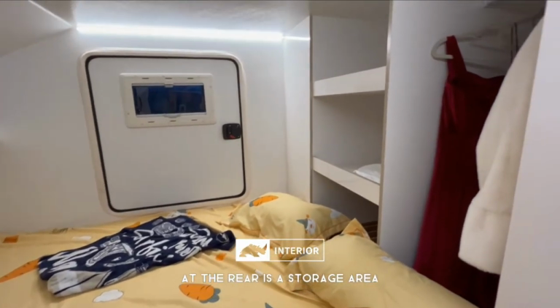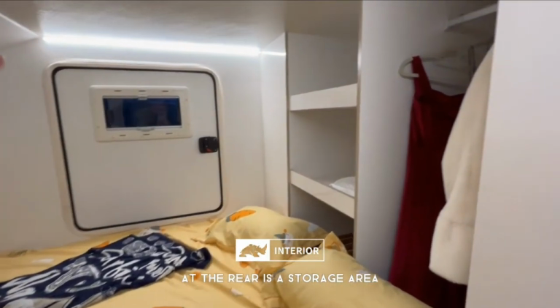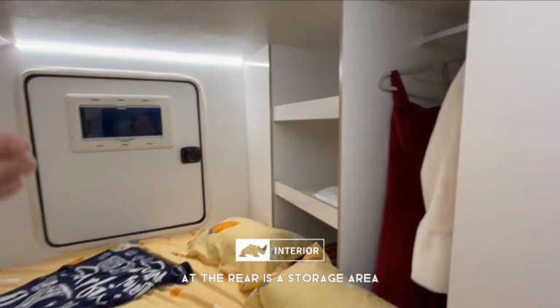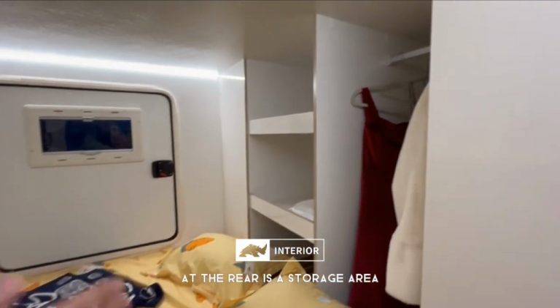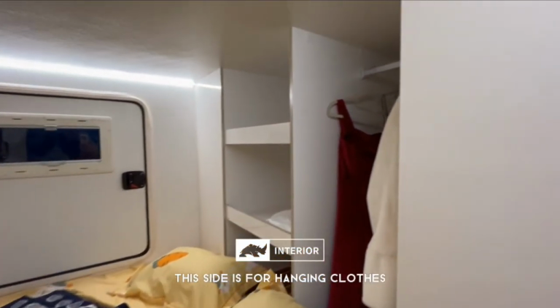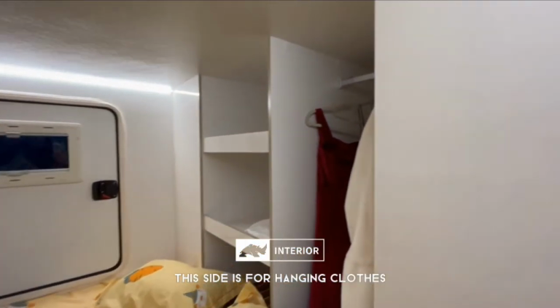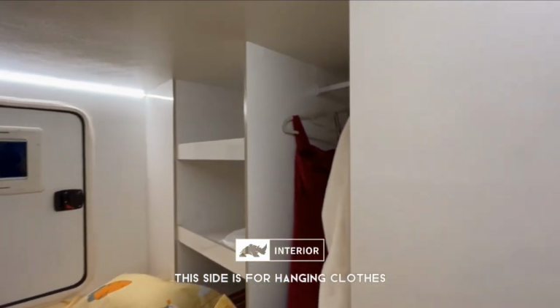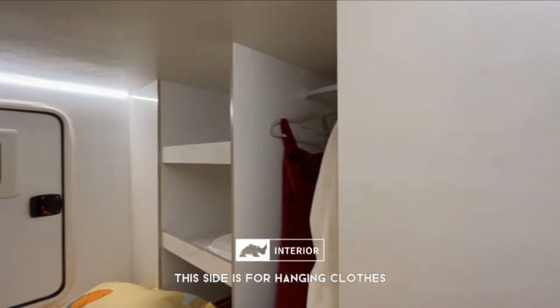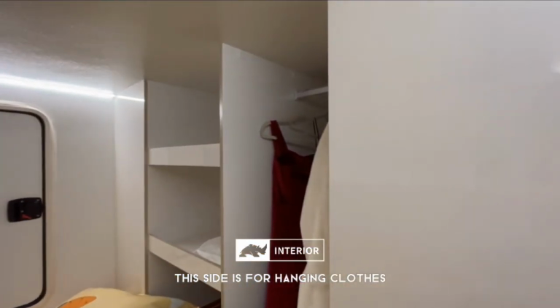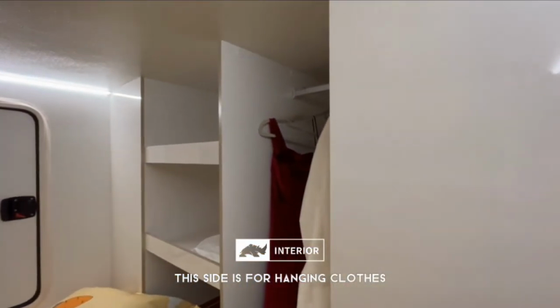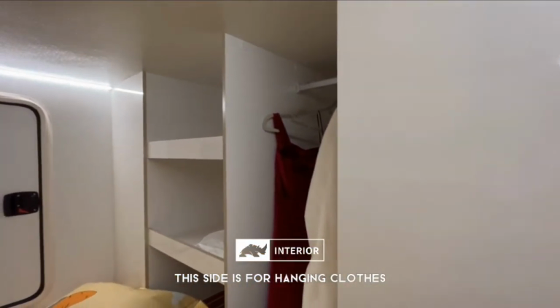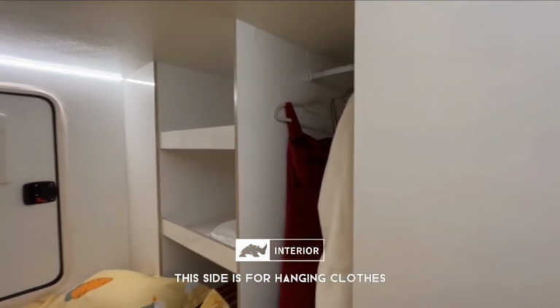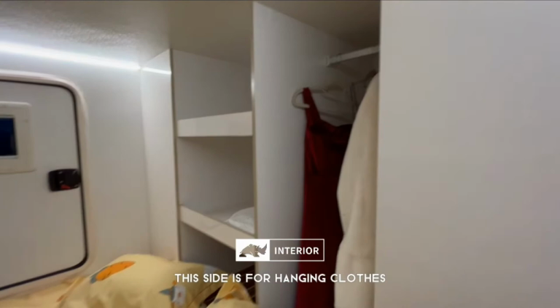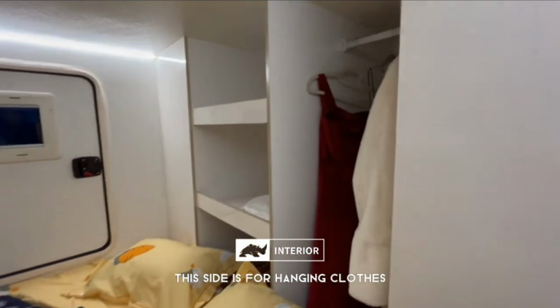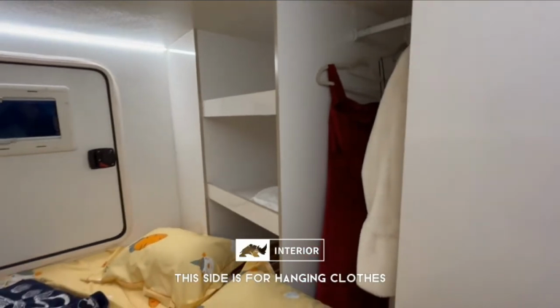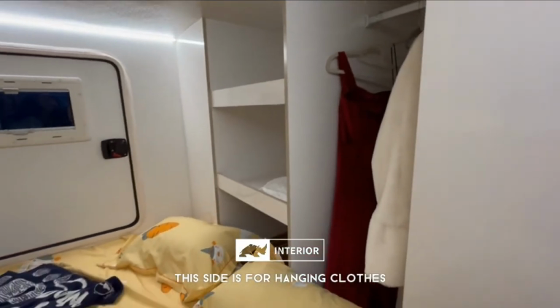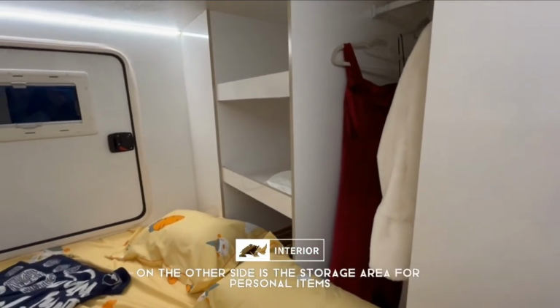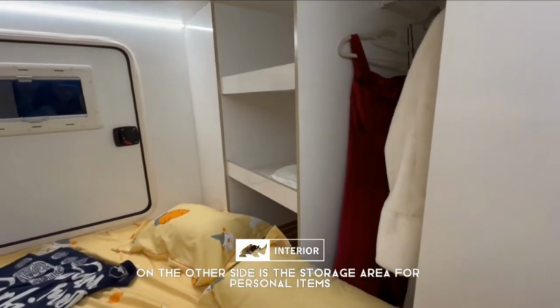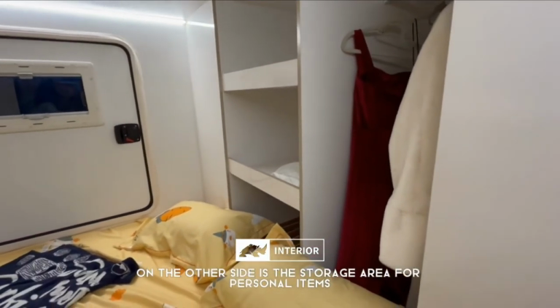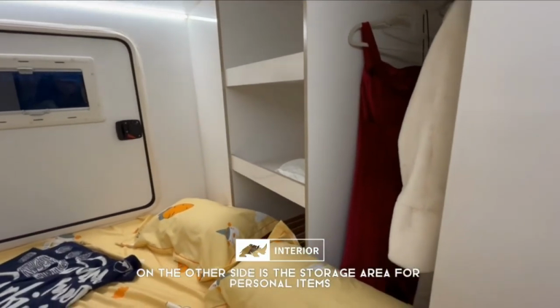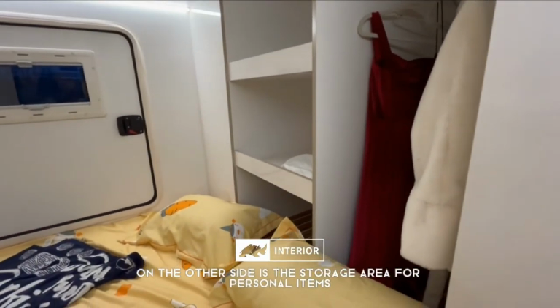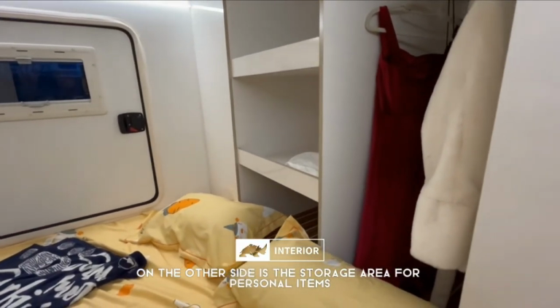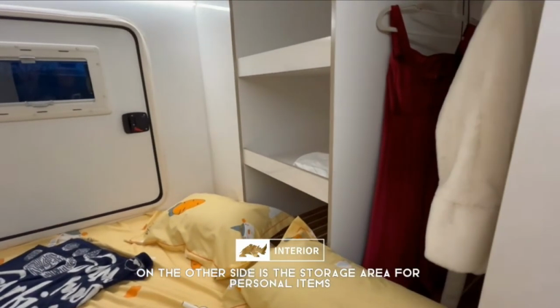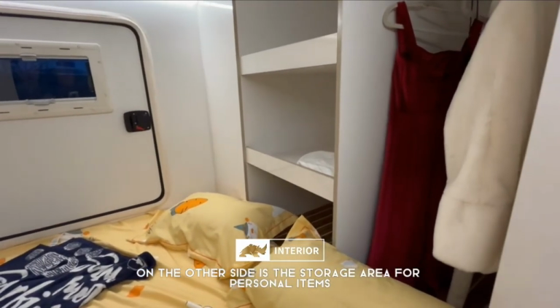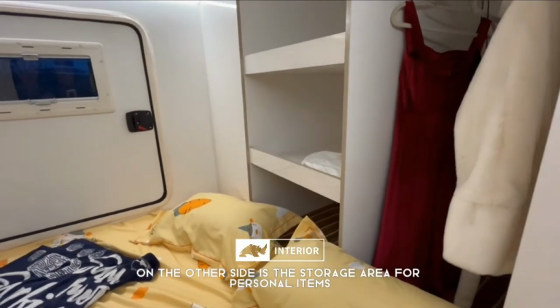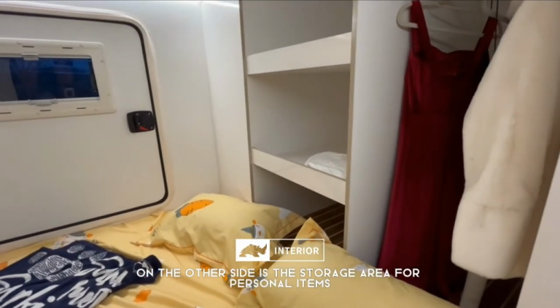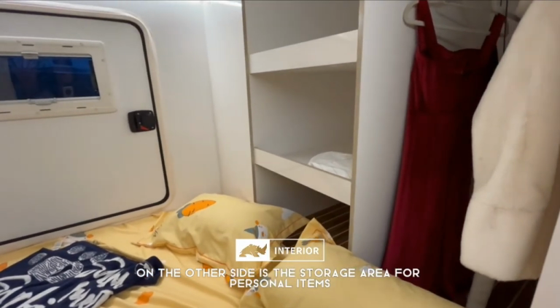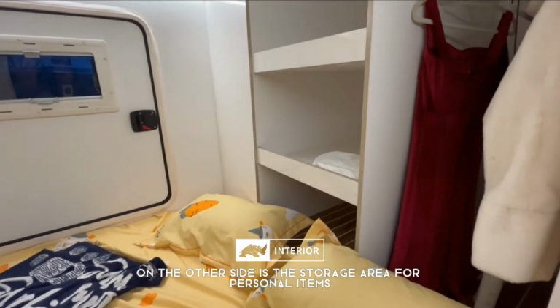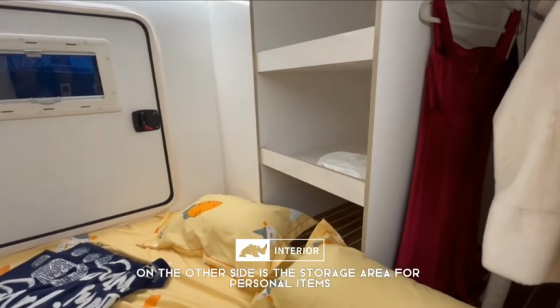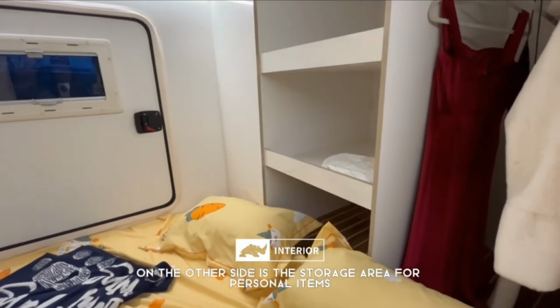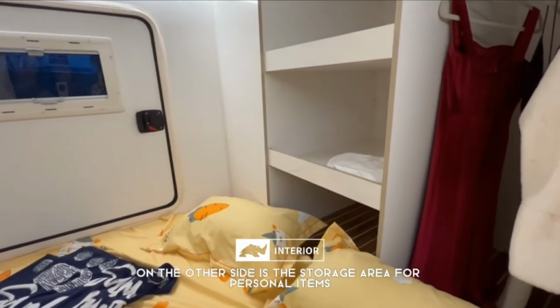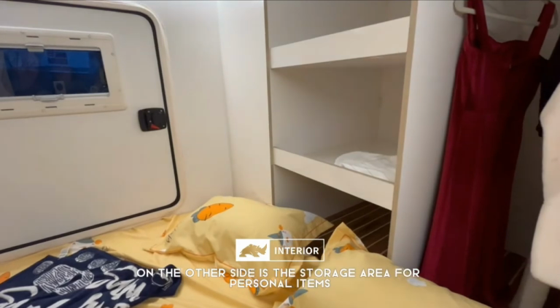At the rear of the bed, one side is for hanging clothes, and on the other side you can store personal items.